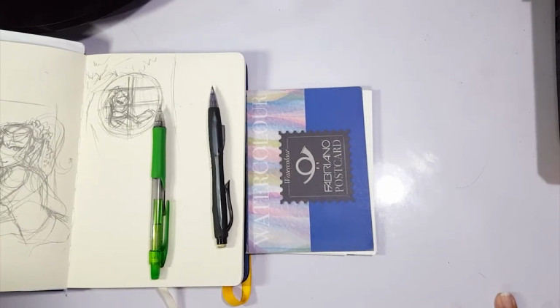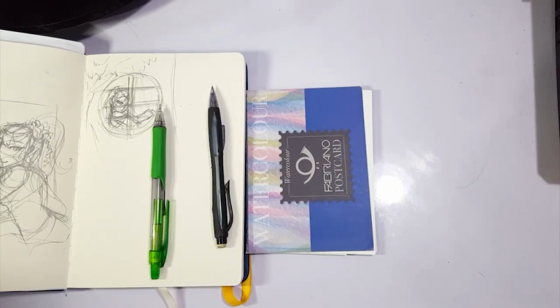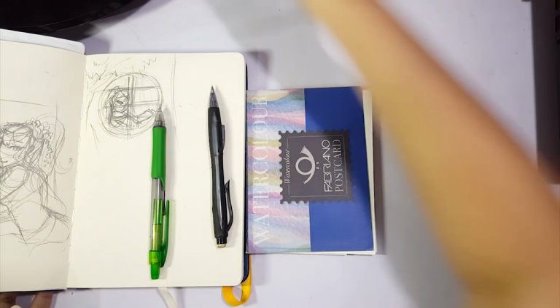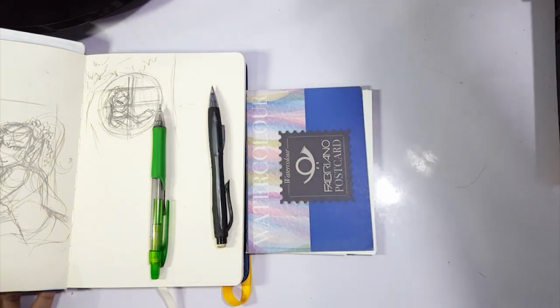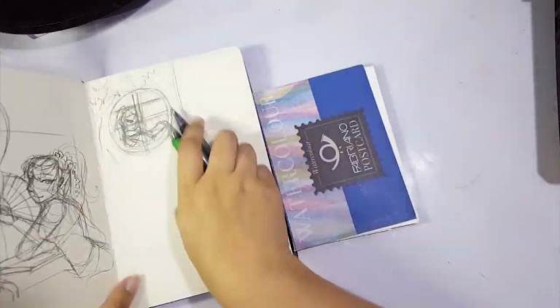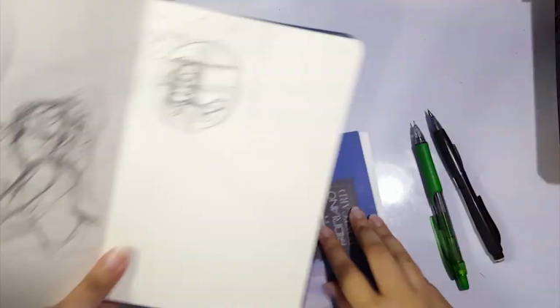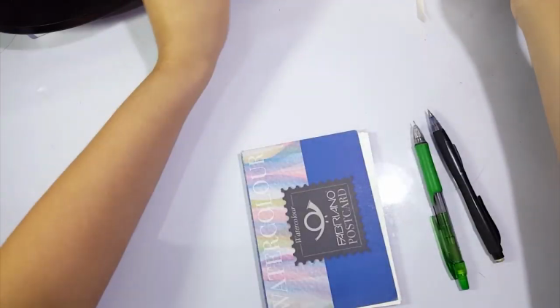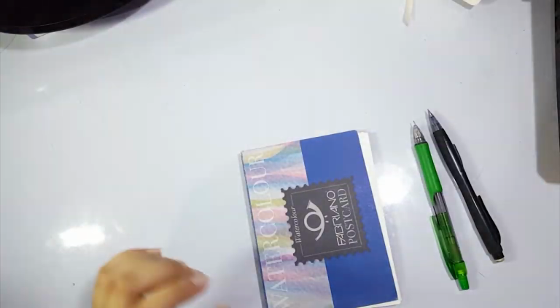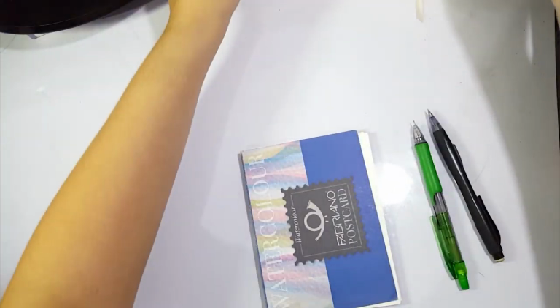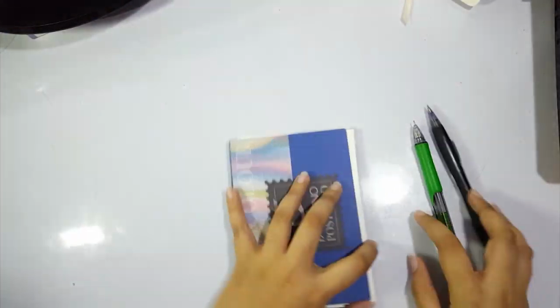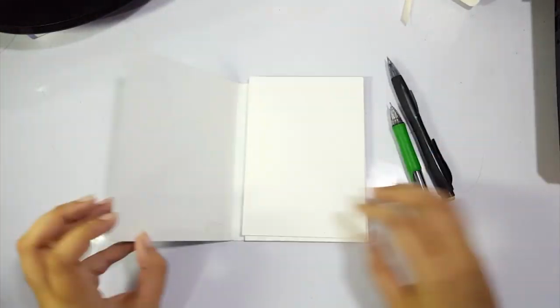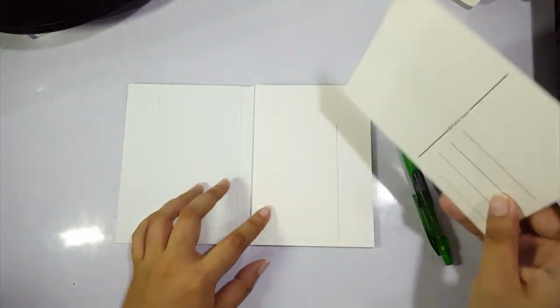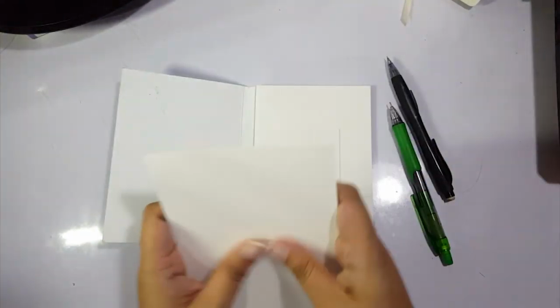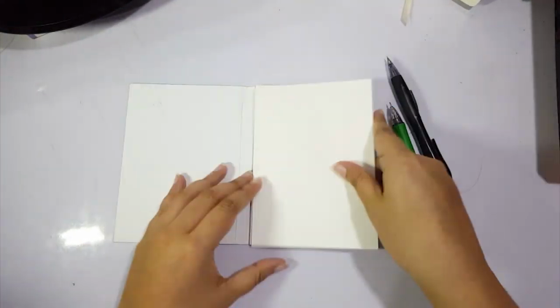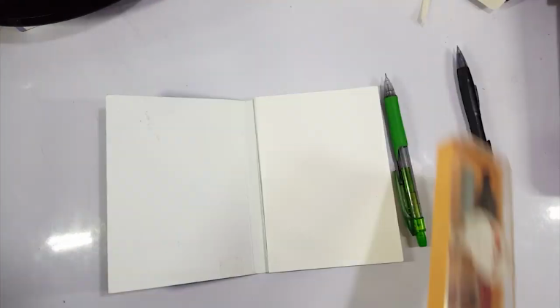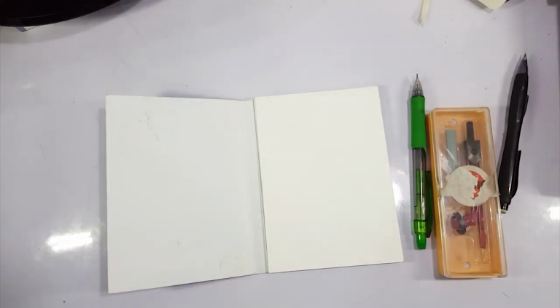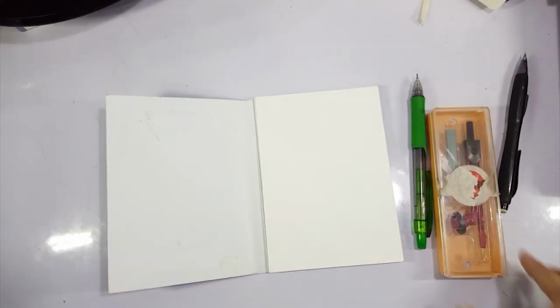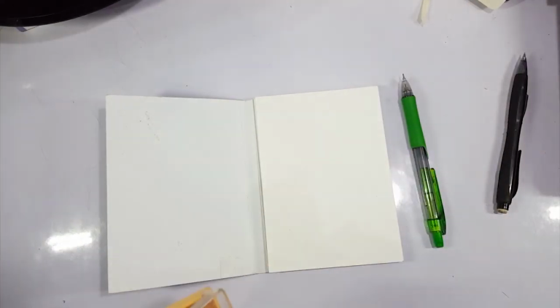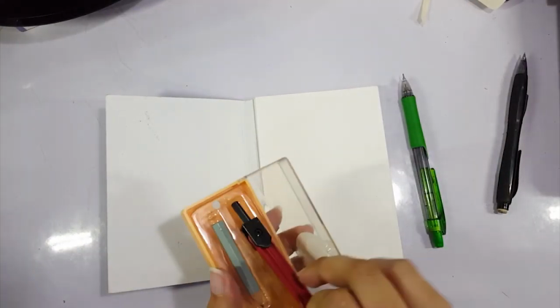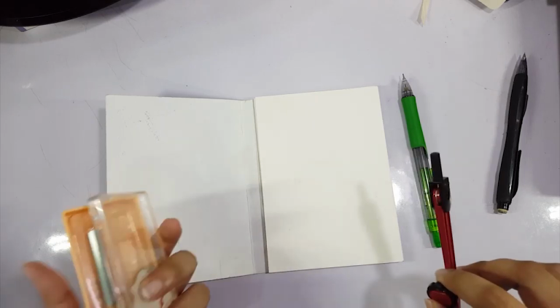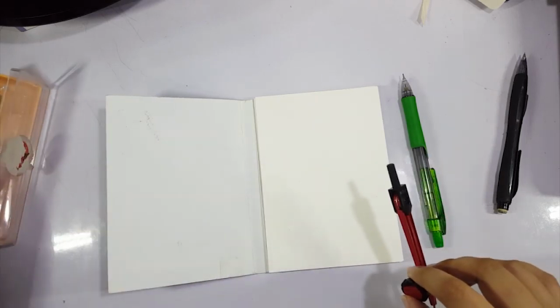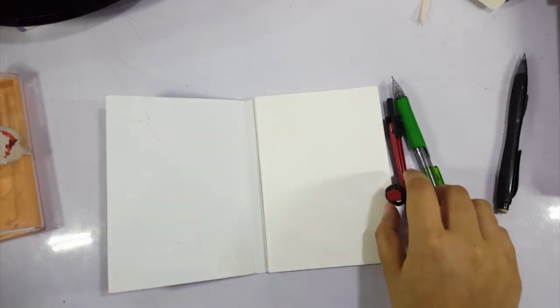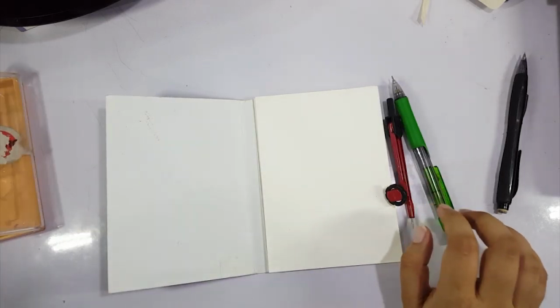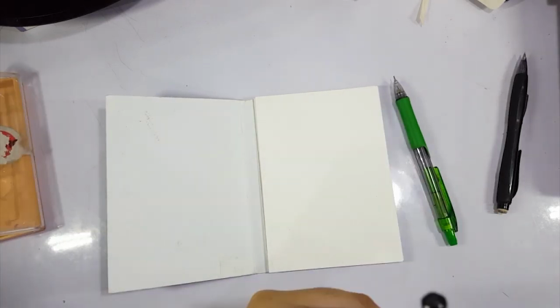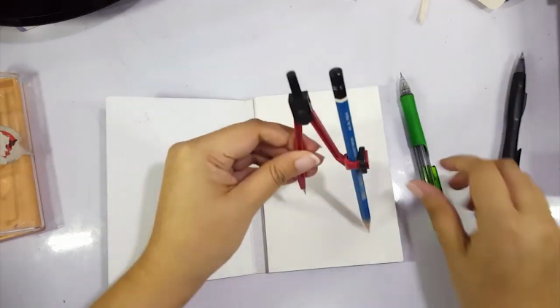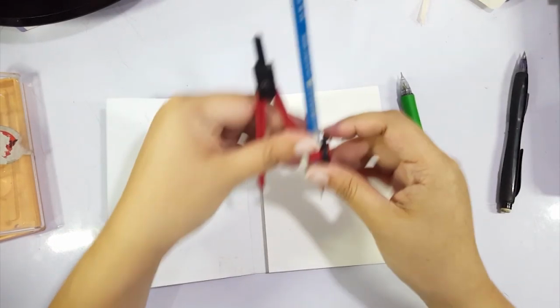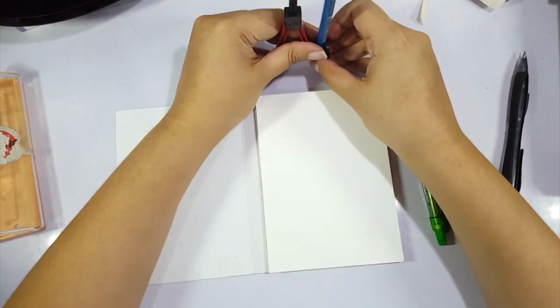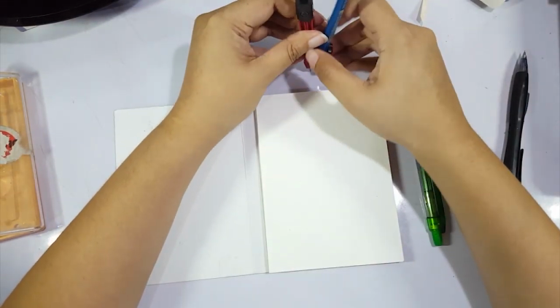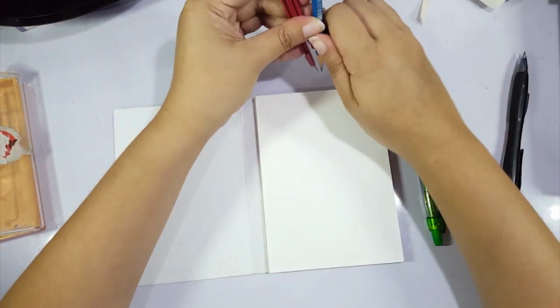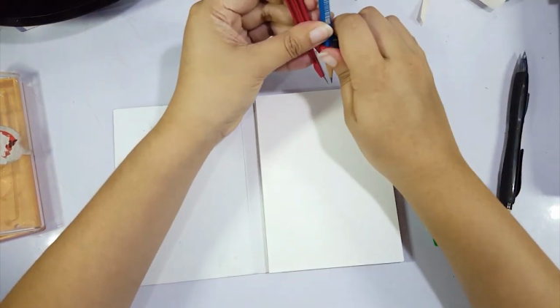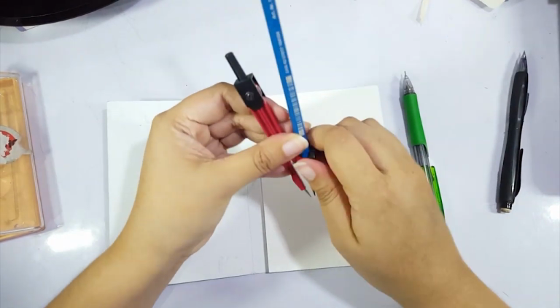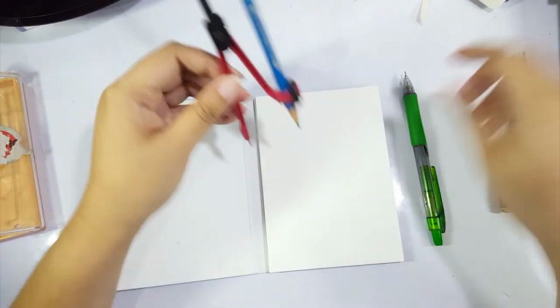Hey guys, it's Viron from Seek of the Stars, and welcome back to my channel! So today we're doing another watercolor piece. It's one of those smaller pieces, but it's still my normal watercolor type of thing.